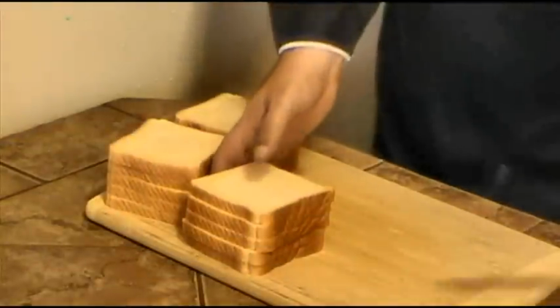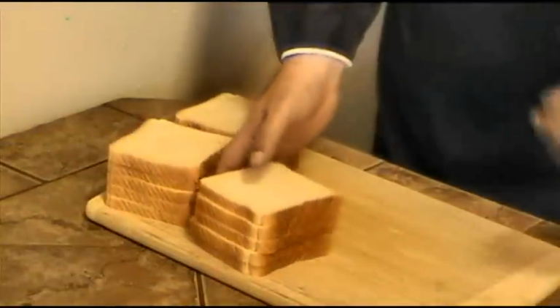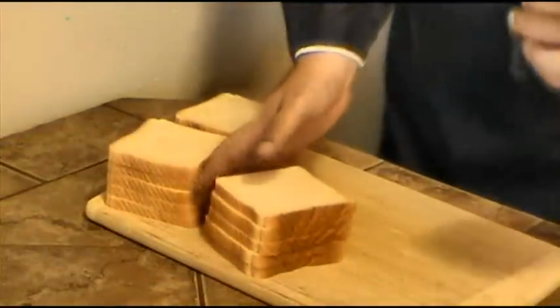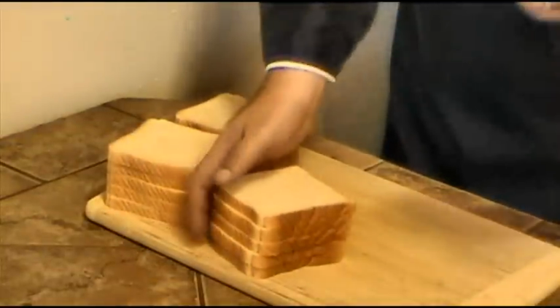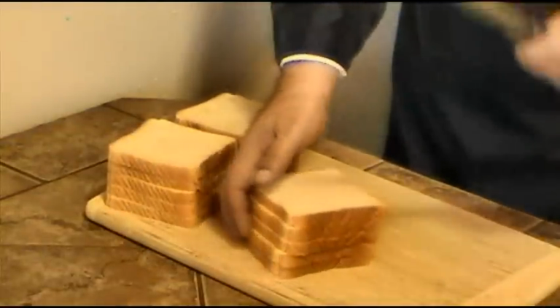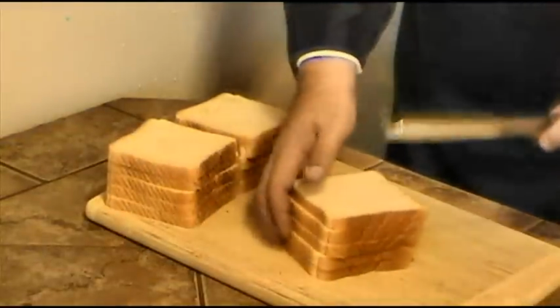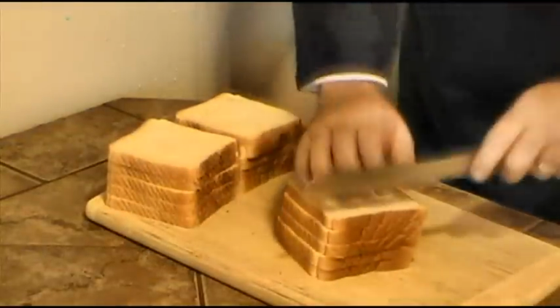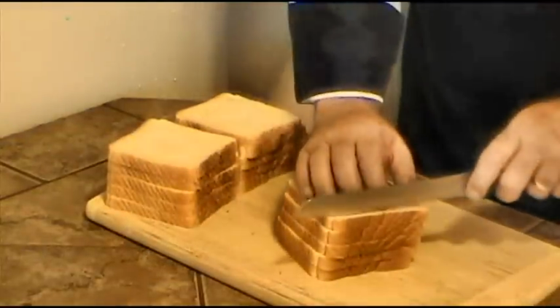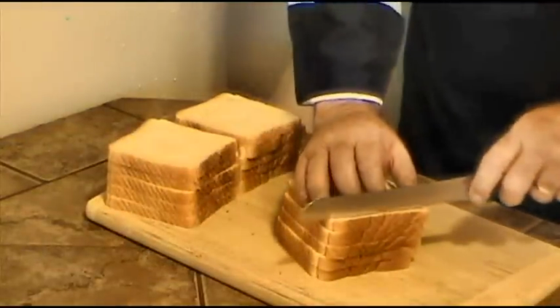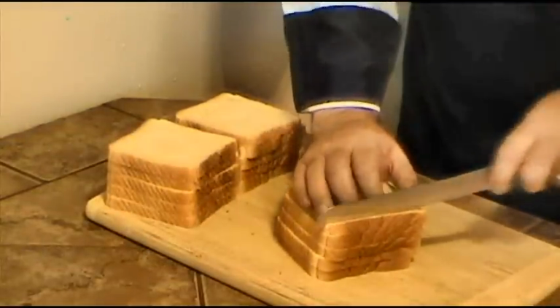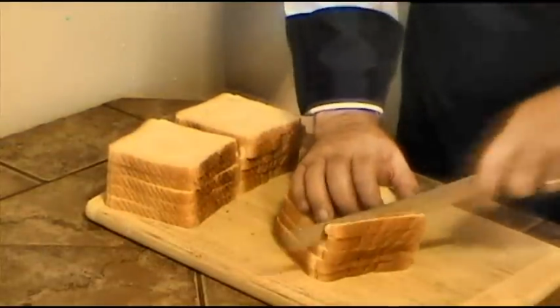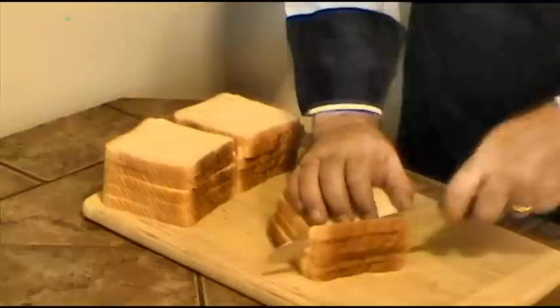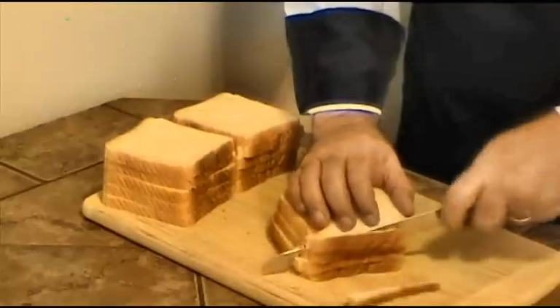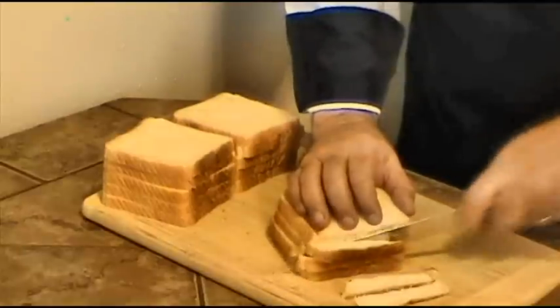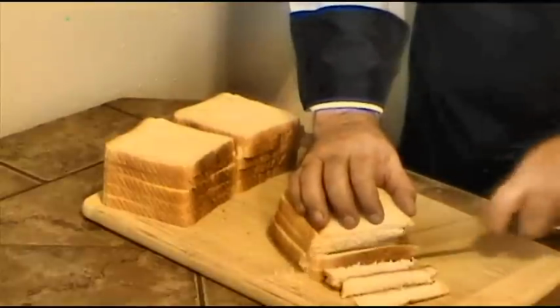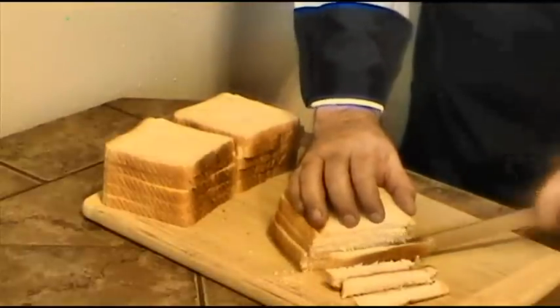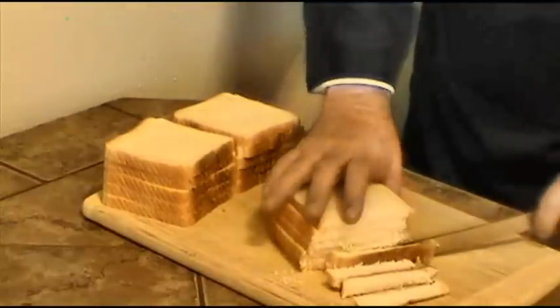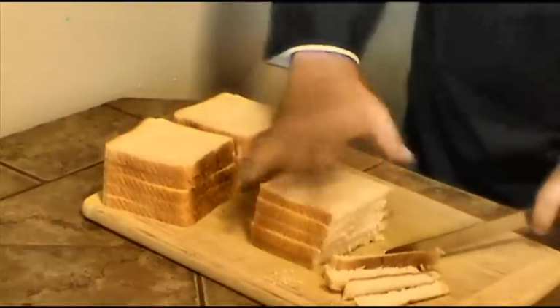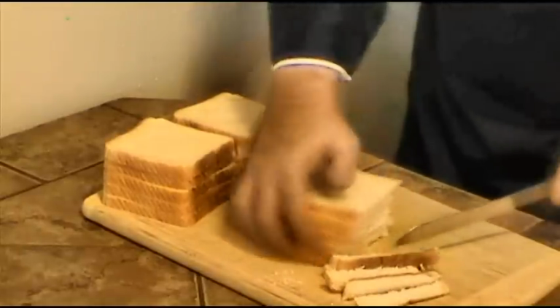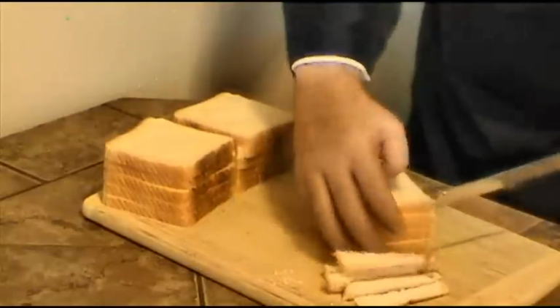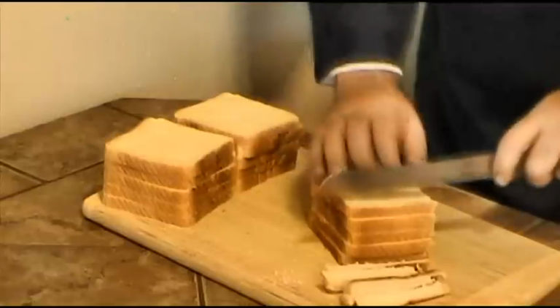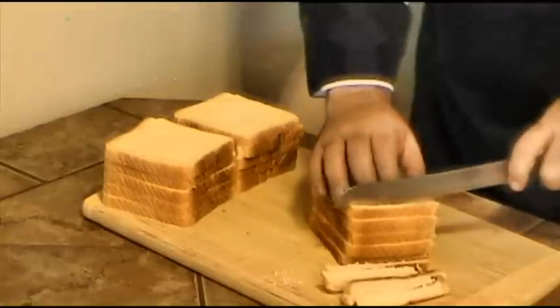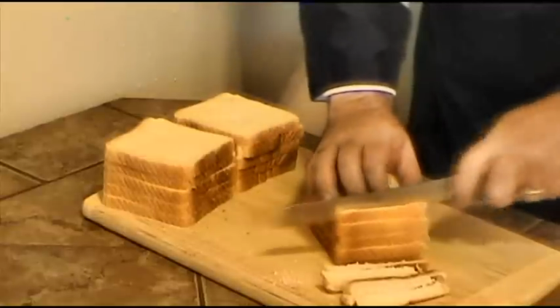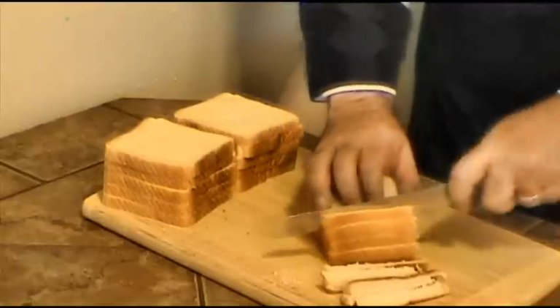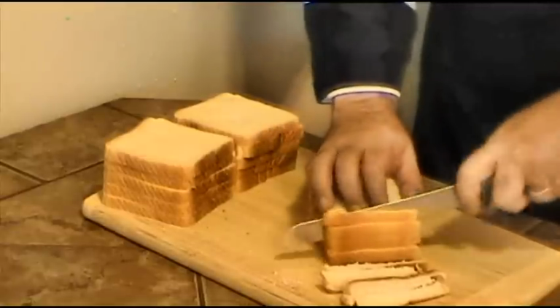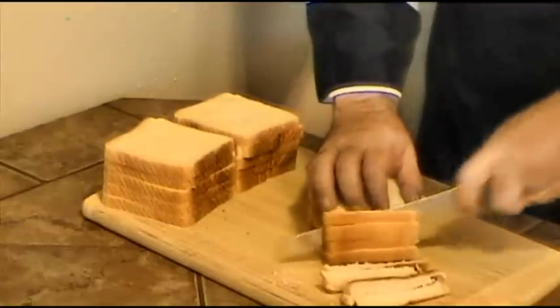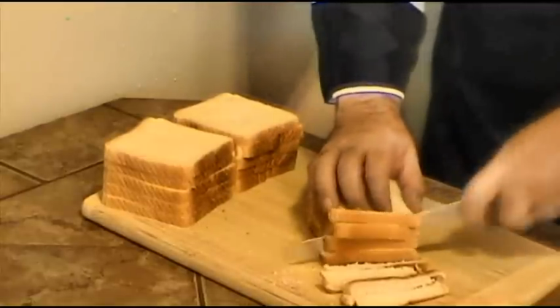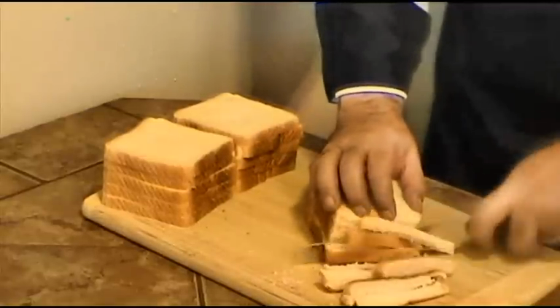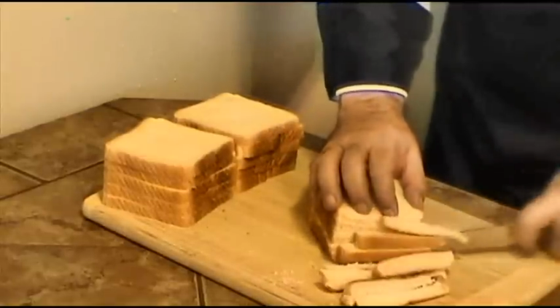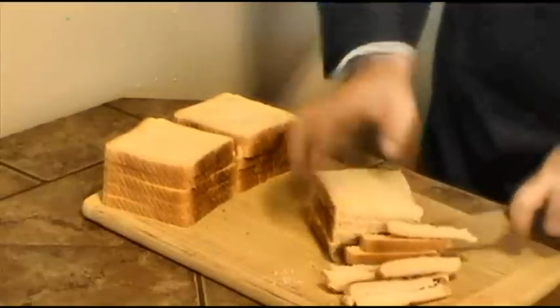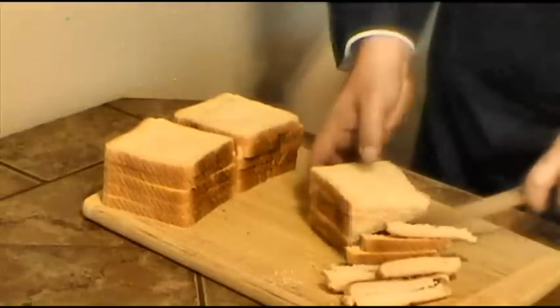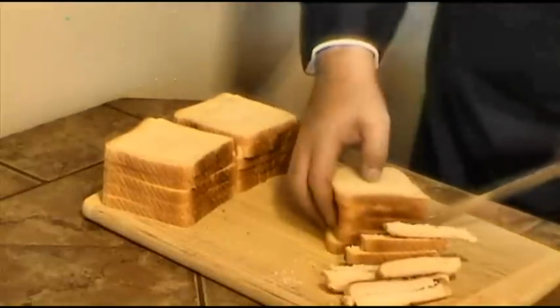Using a serrated bread knife, I'm going to remove the crust from my toast bread, which I will later use to make beautiful croutons.